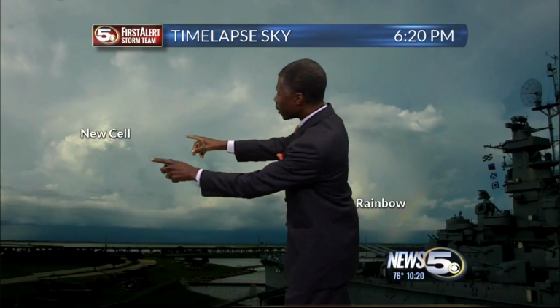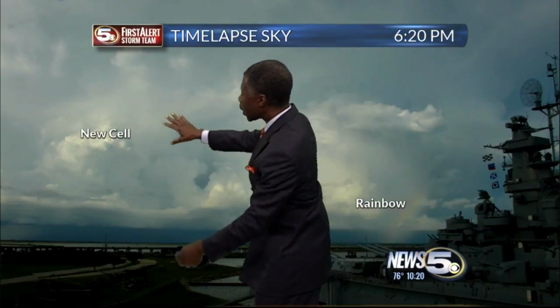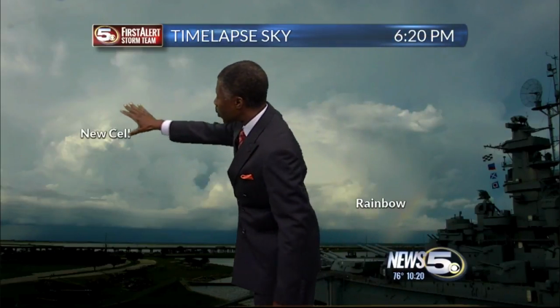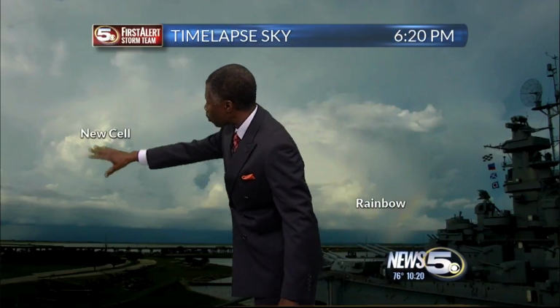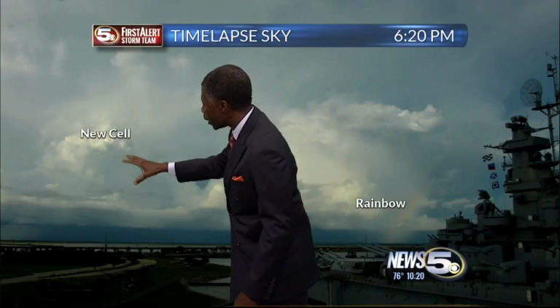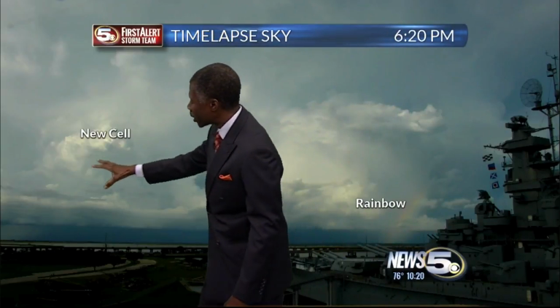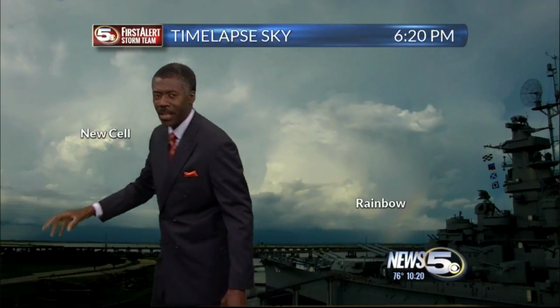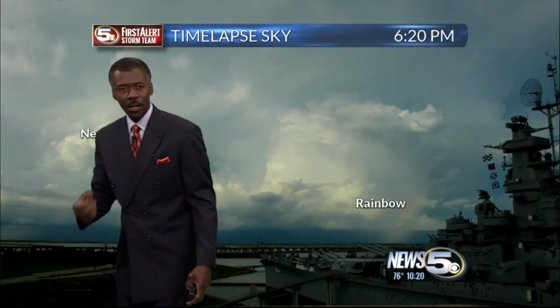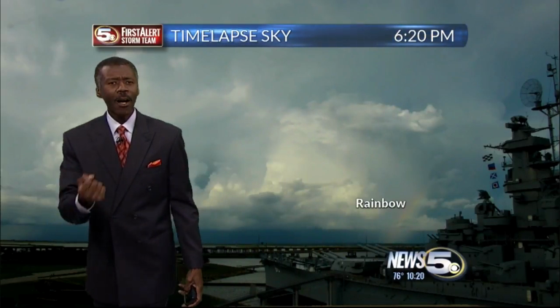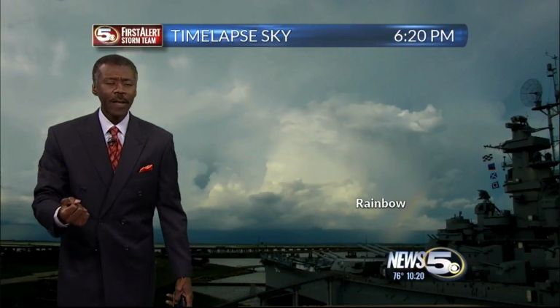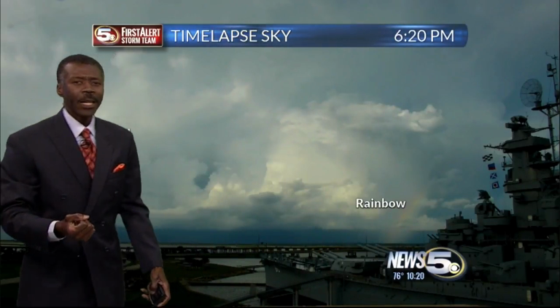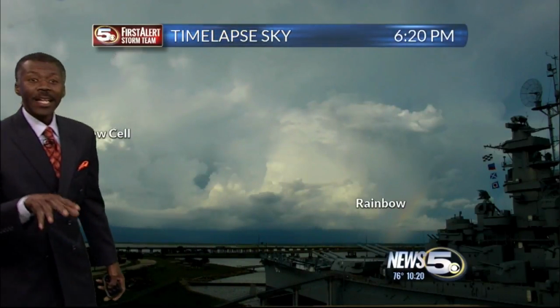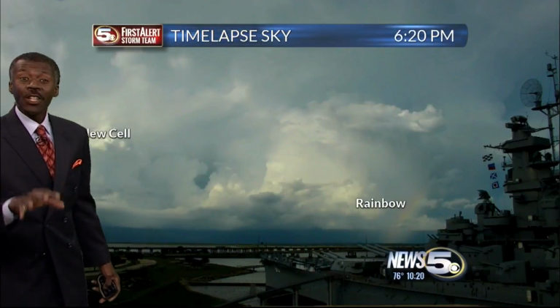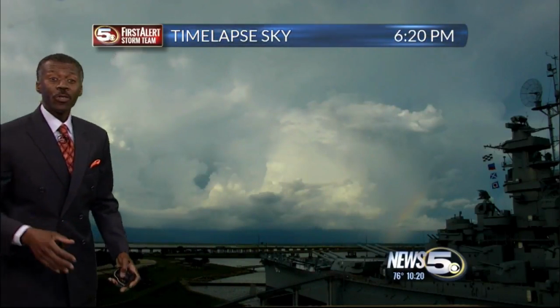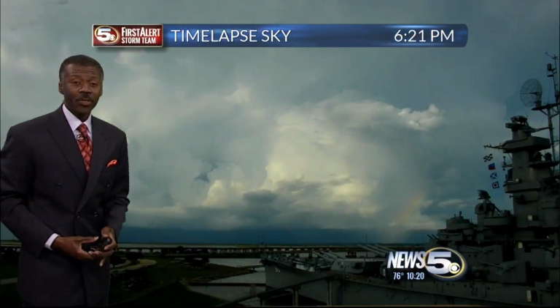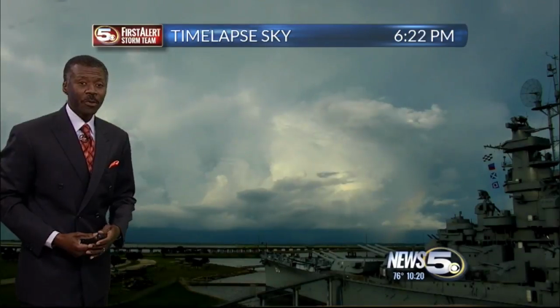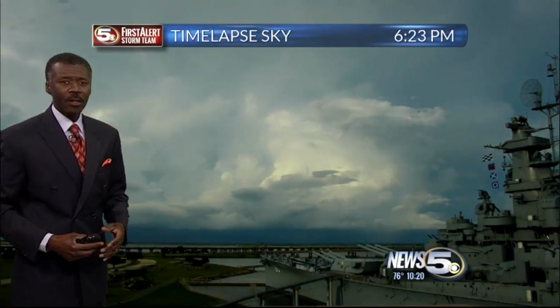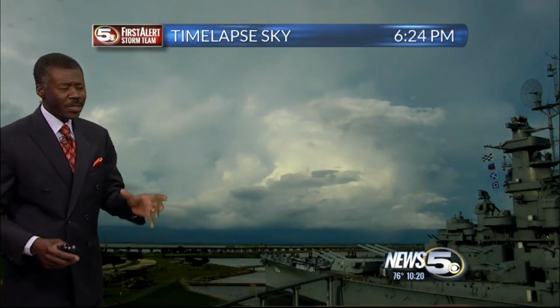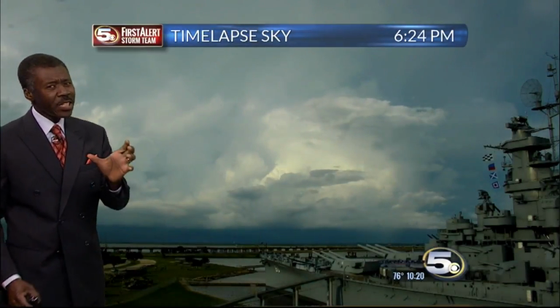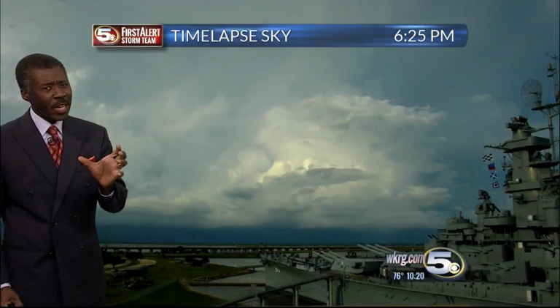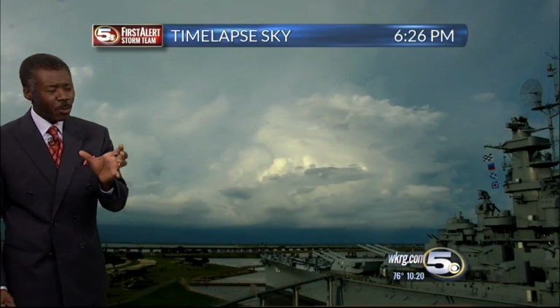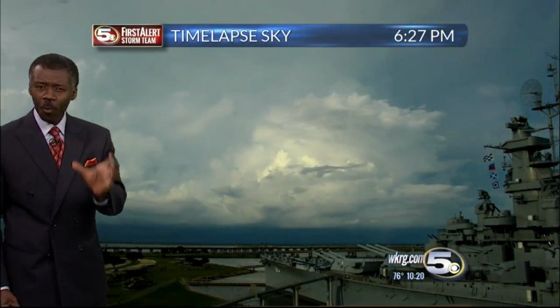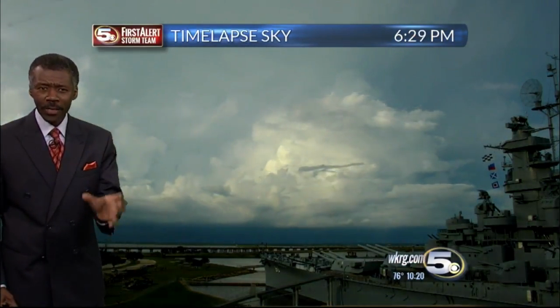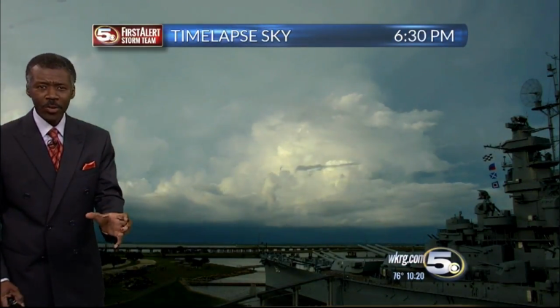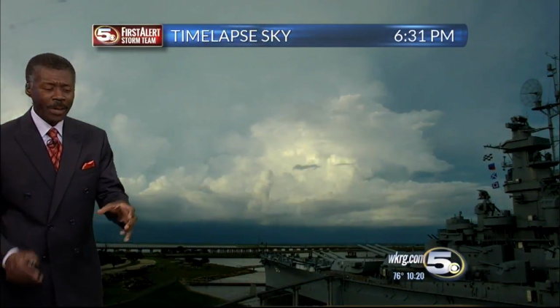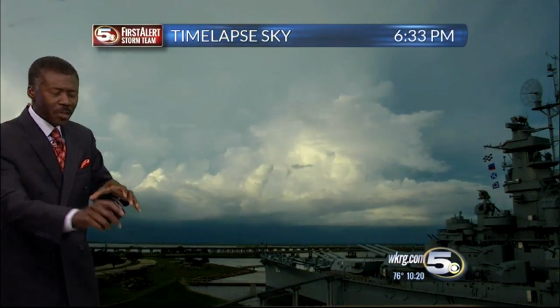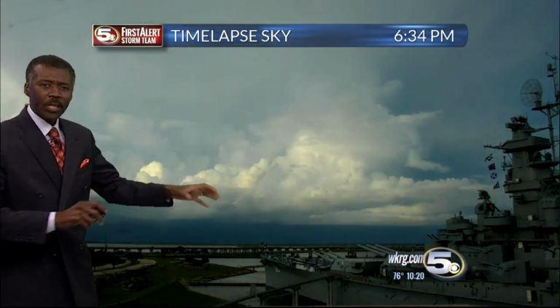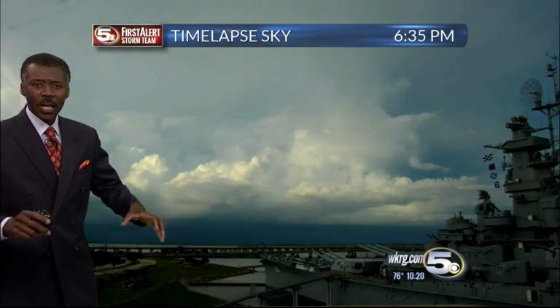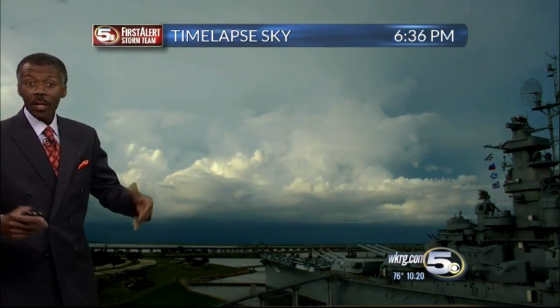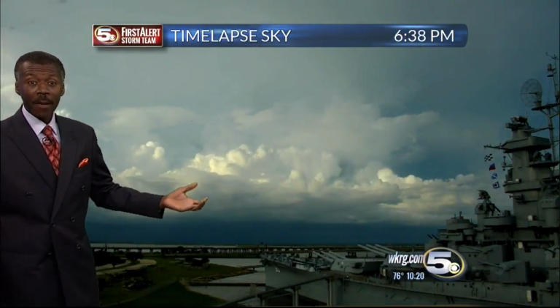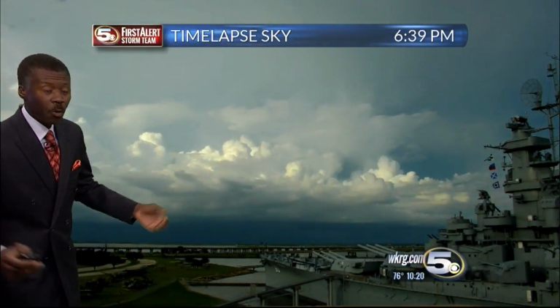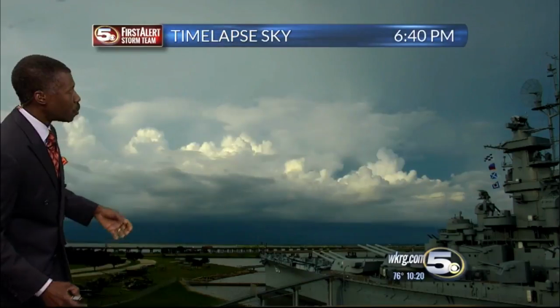On the left side, you see that really crisp detail like cauliflower — that's a new thunderstorm cell. So it's not ever really just one thunderstorm; it's a bunch of cells that make up the whole group.